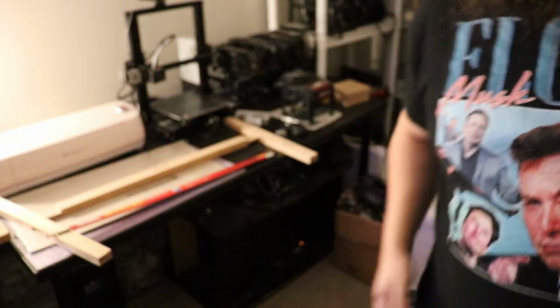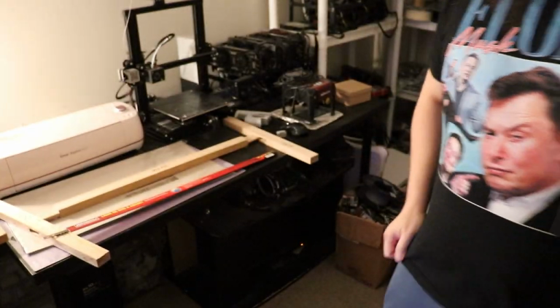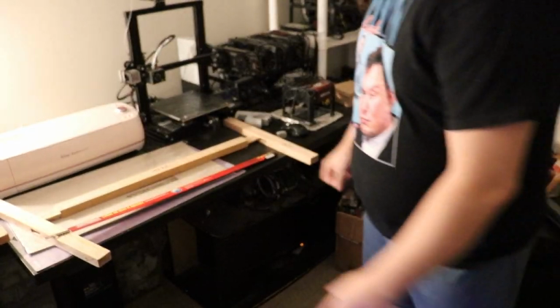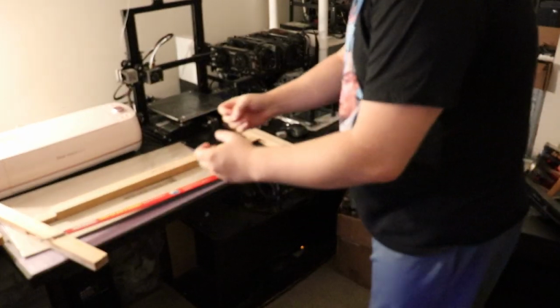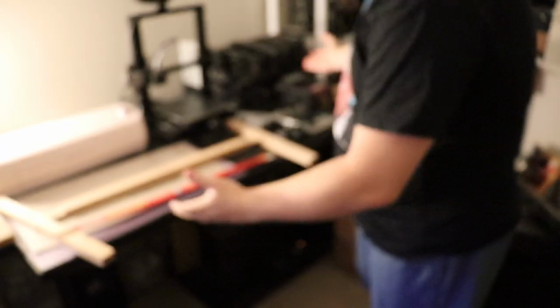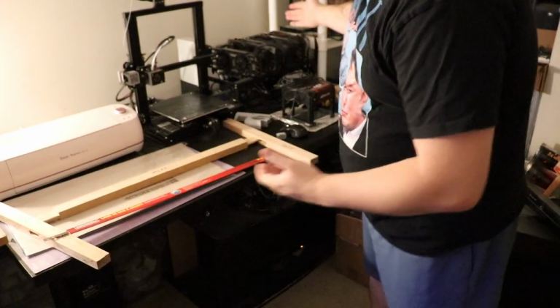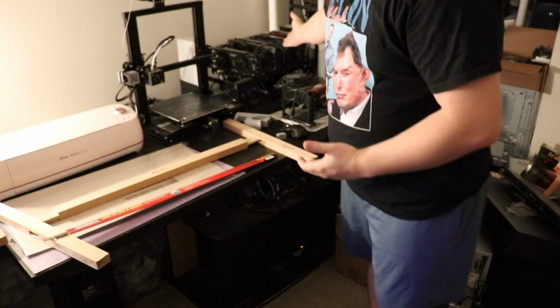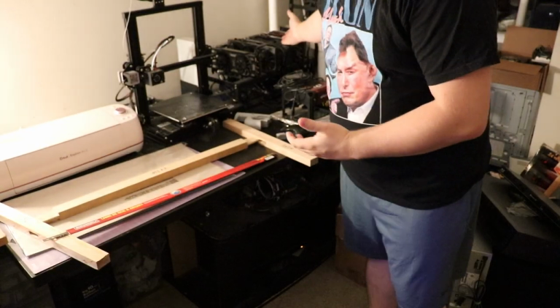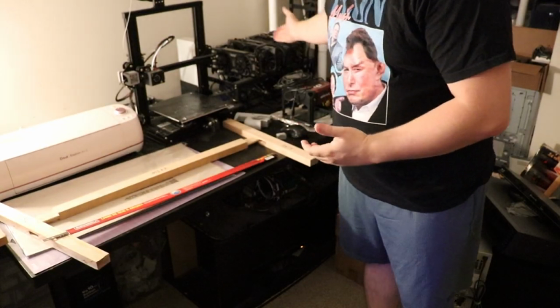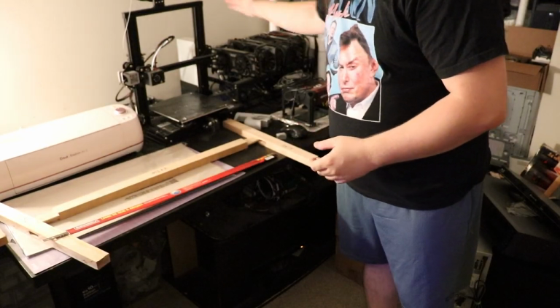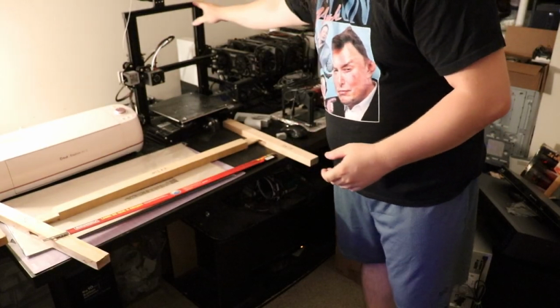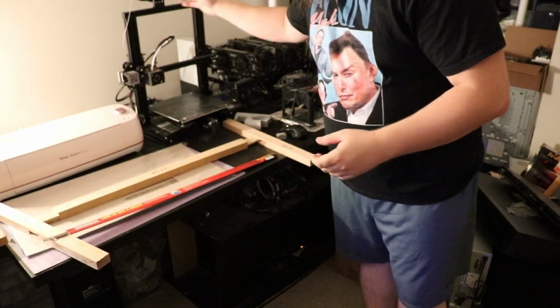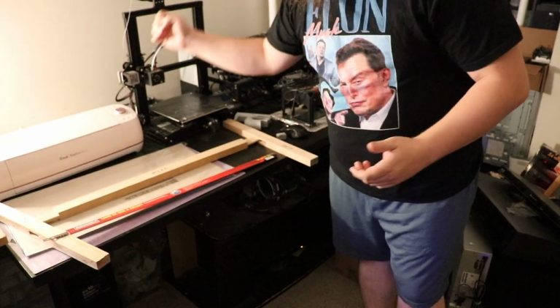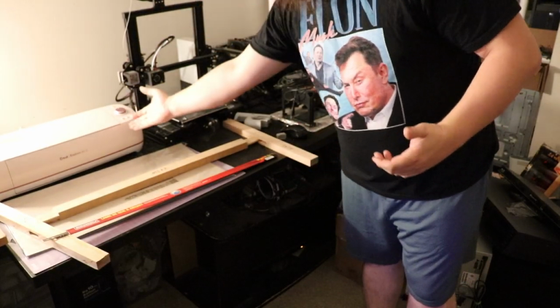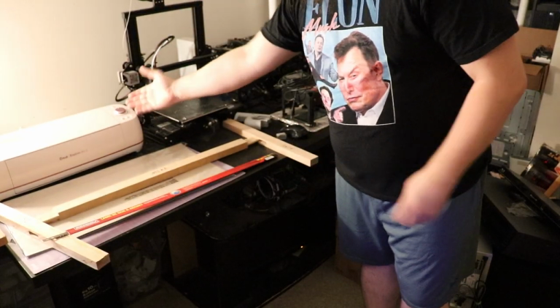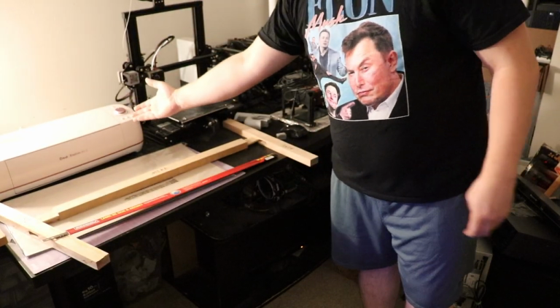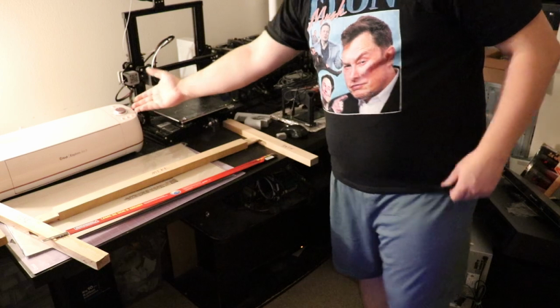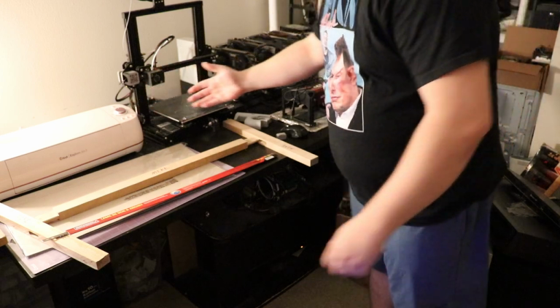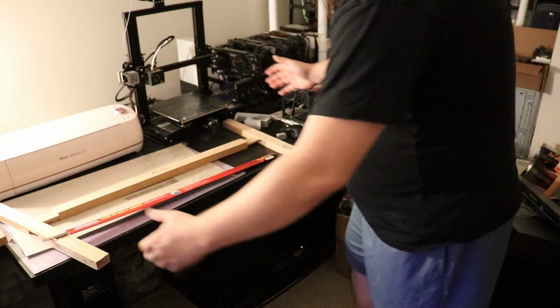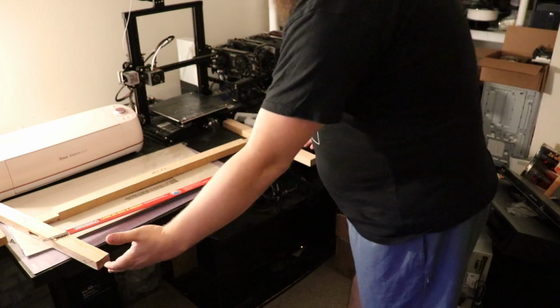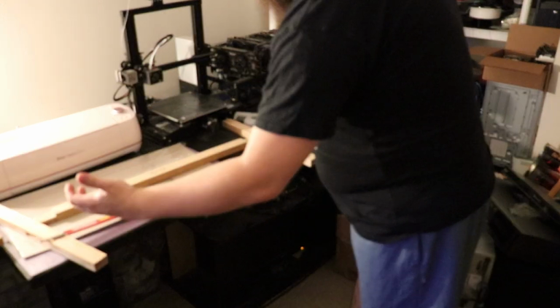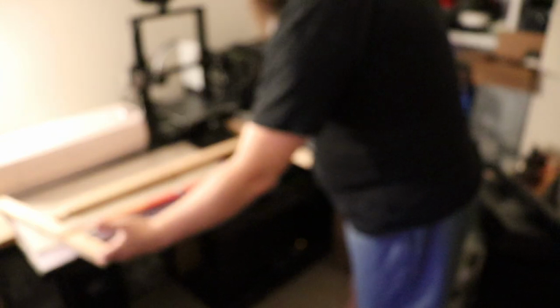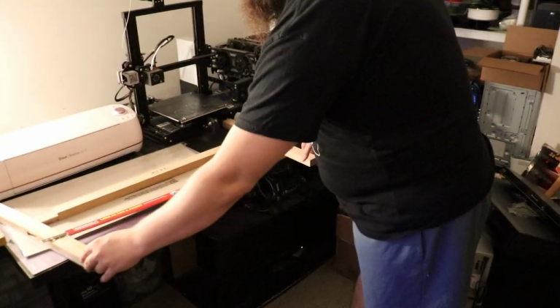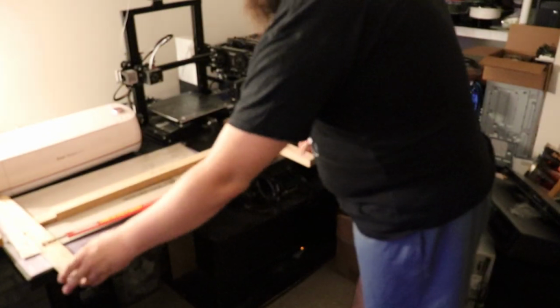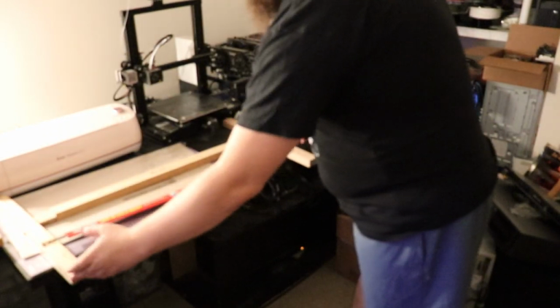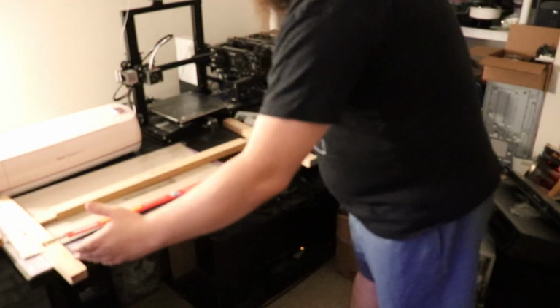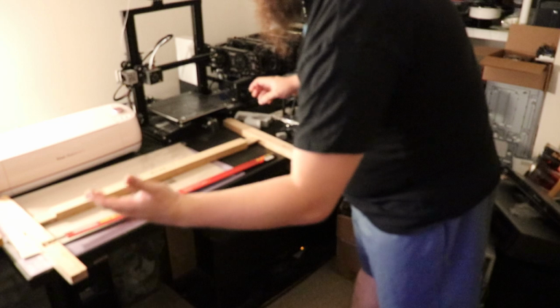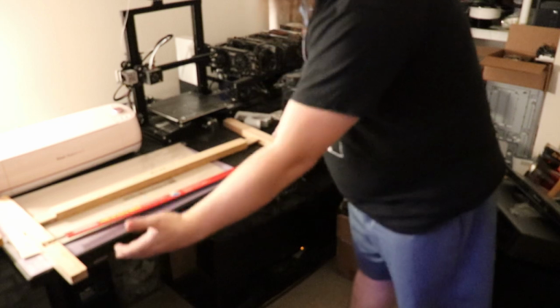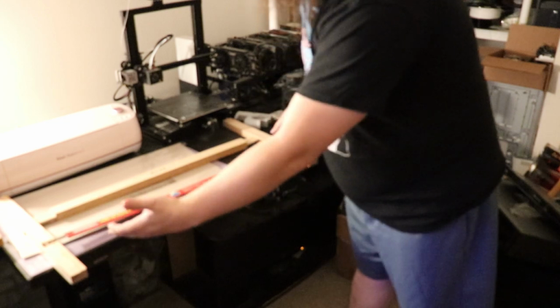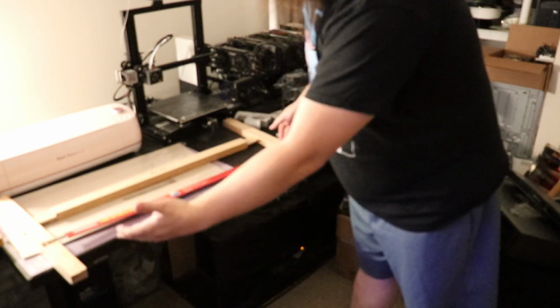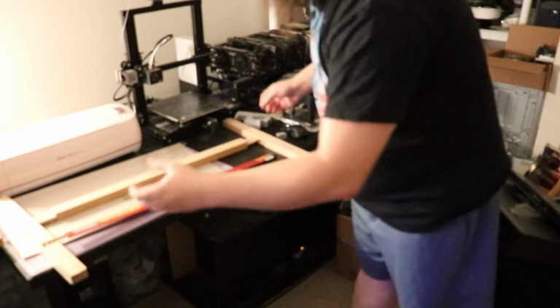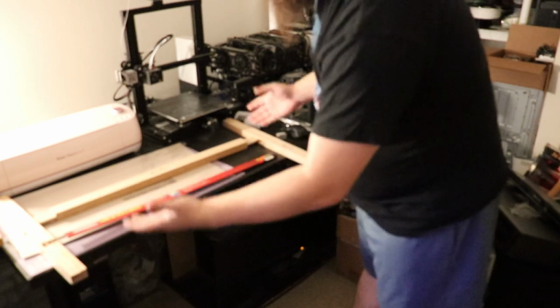On this table you can see I've got a few things: my mining rig in the corner, my 3D printer, my ultra-manly cricket vinyl cutter, and right here — these are the actual pieces to the pack frame saw.